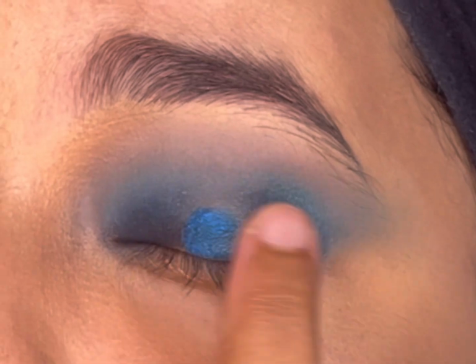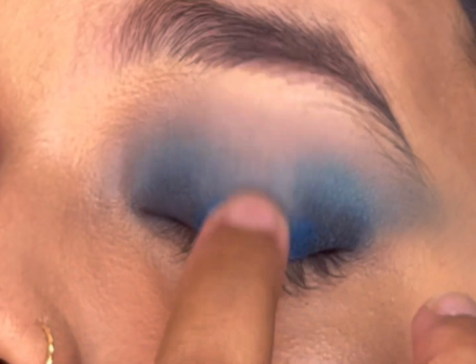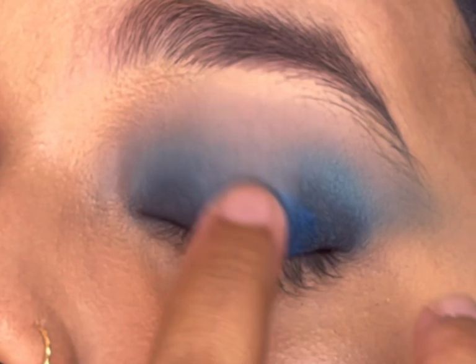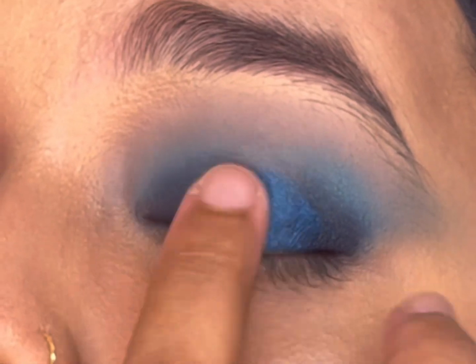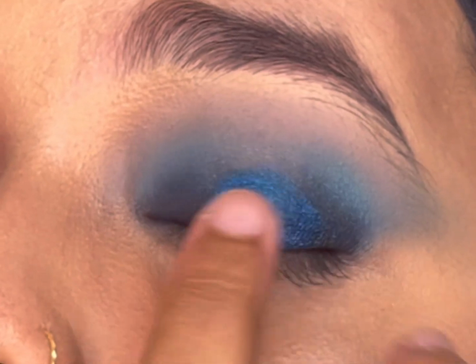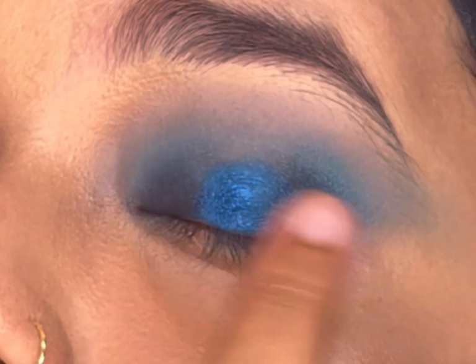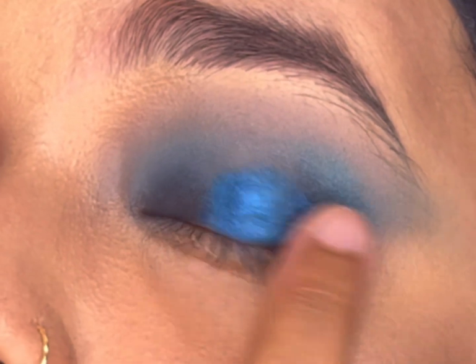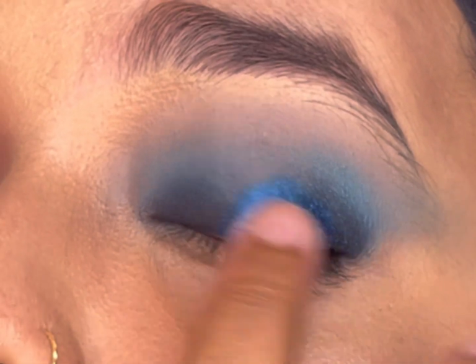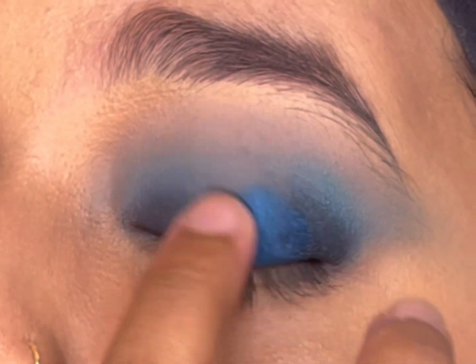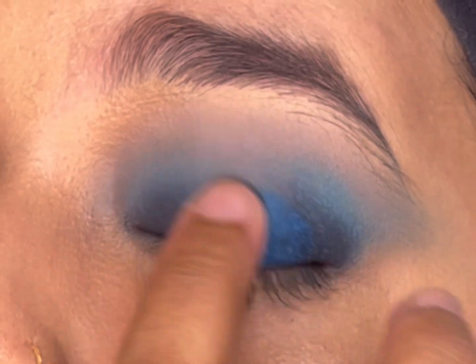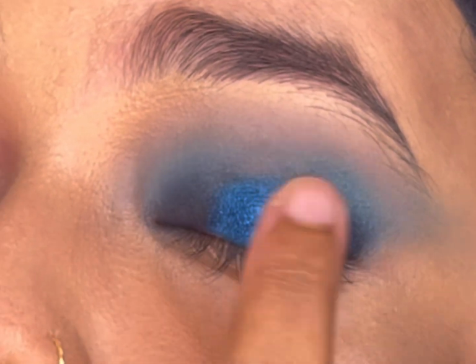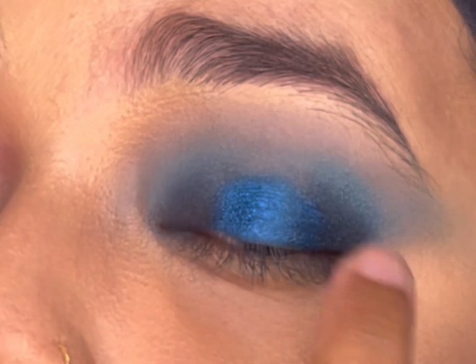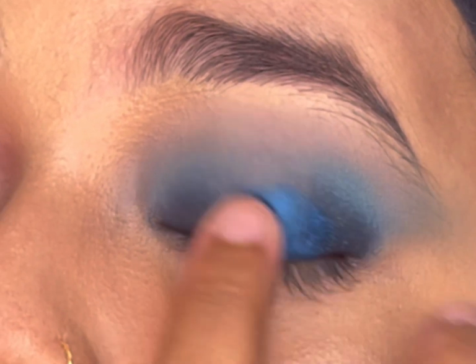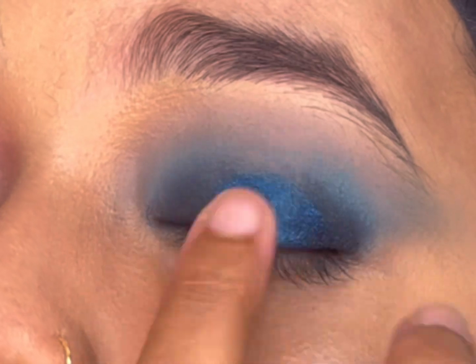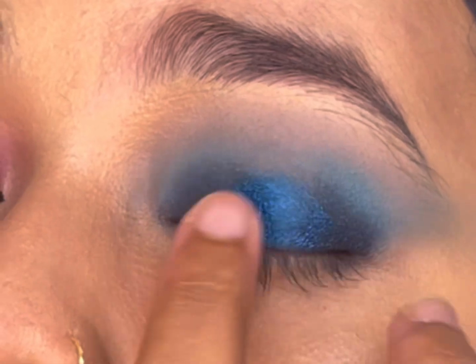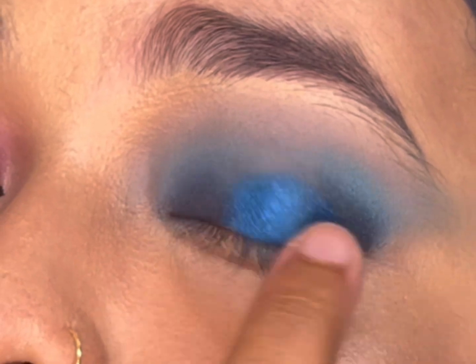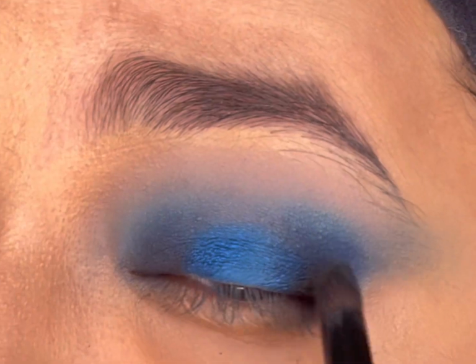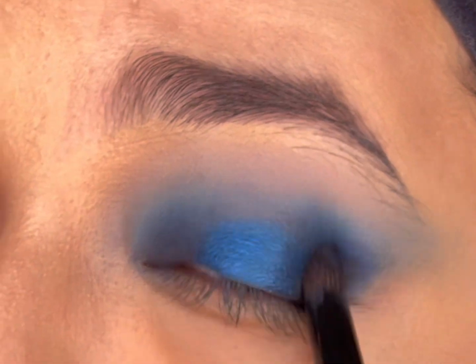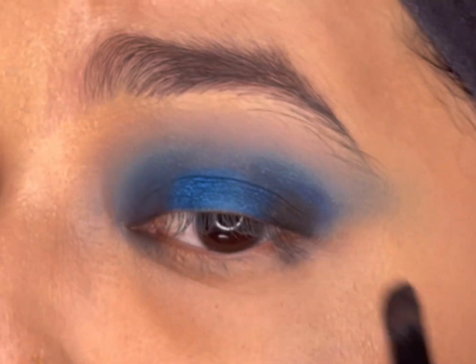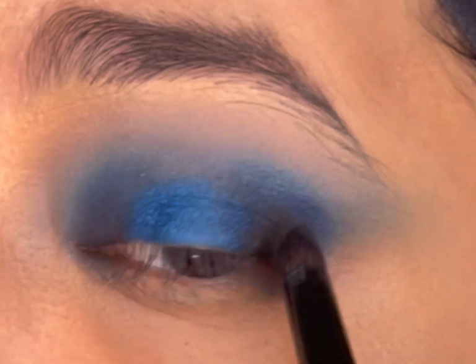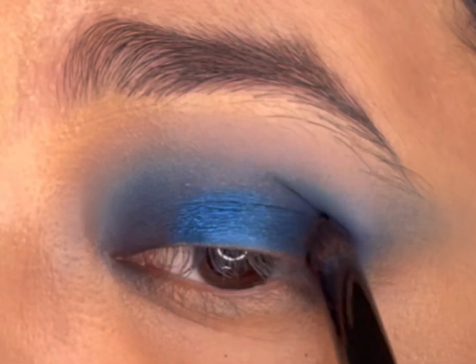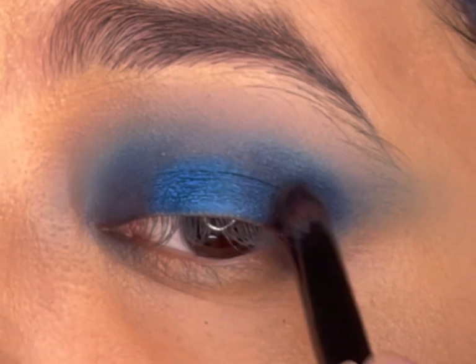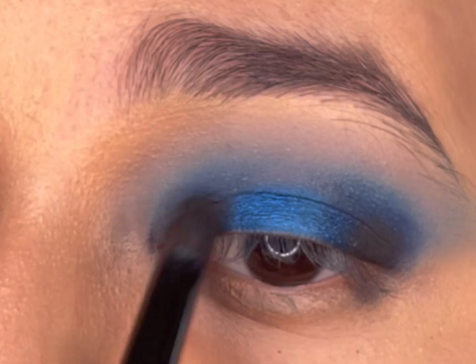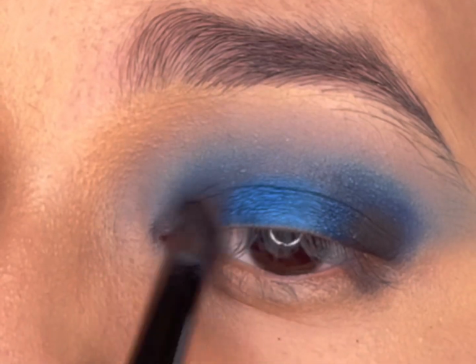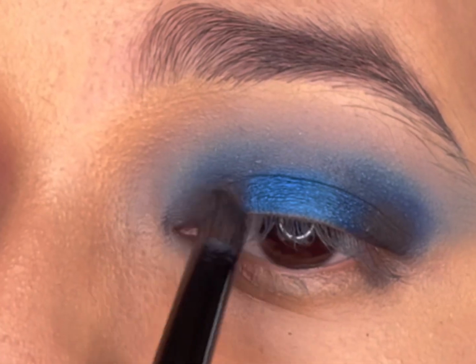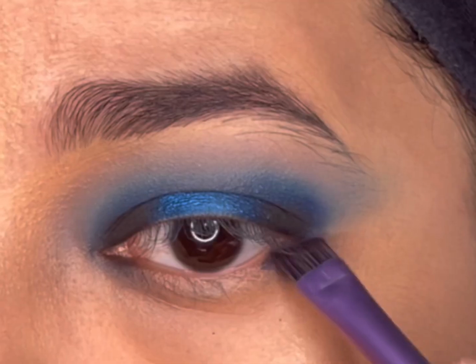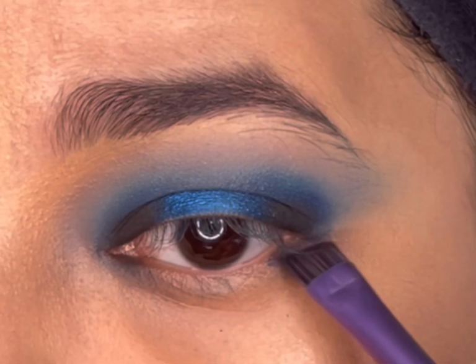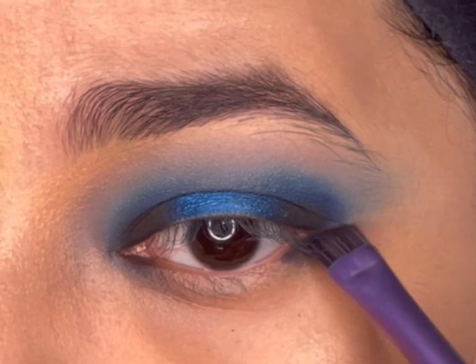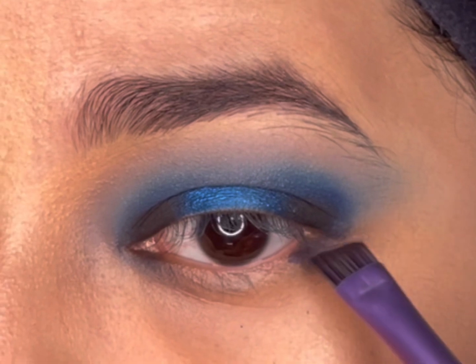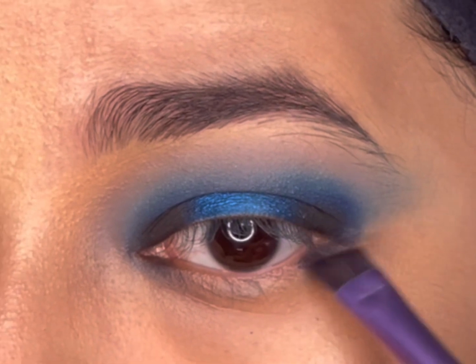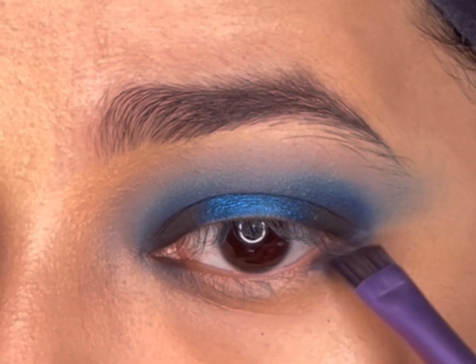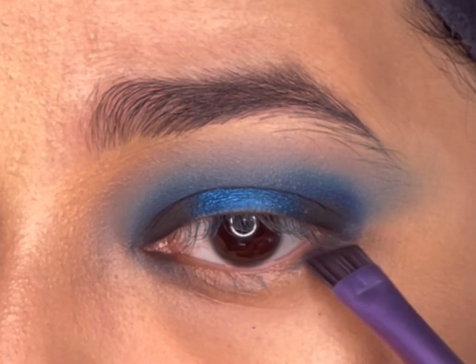Next, I'll take the blue shimmer eyeshadow with my fingers and press it in the center of my eyelids — this will create a halo effect. I'll then take the navy blue shade again and blend out the edges of the blue shimmer eyeshadow.